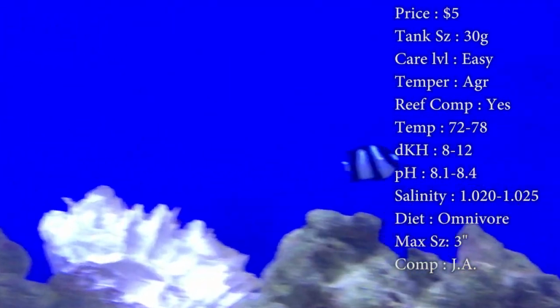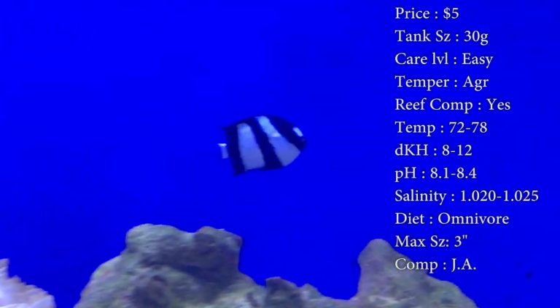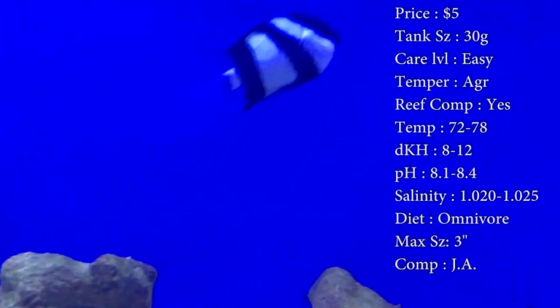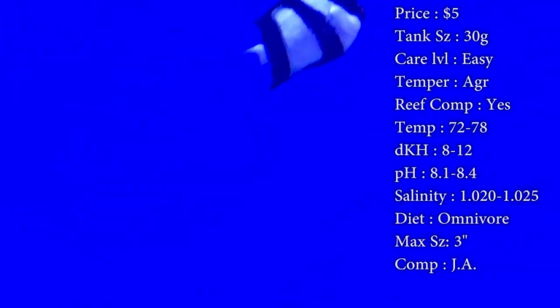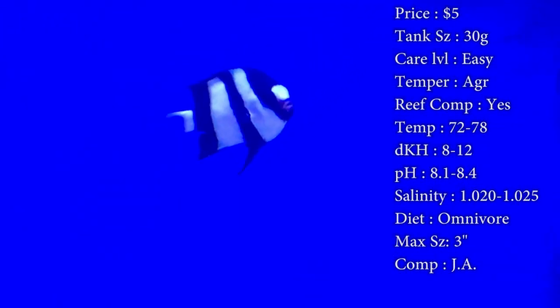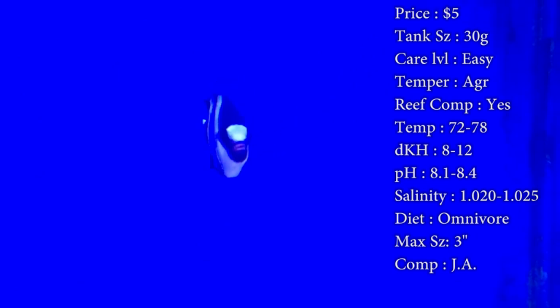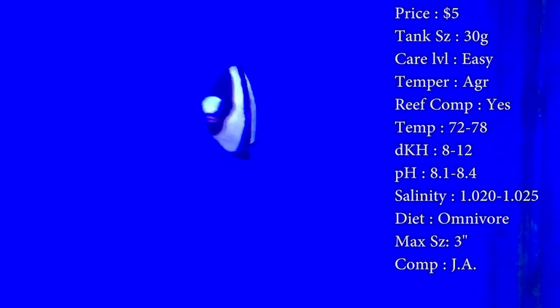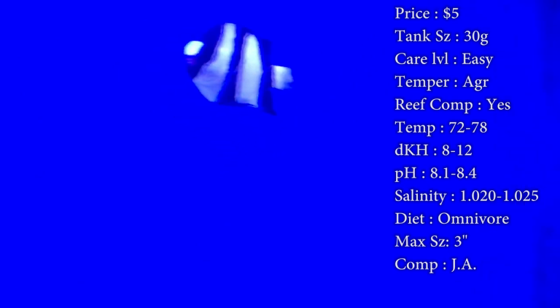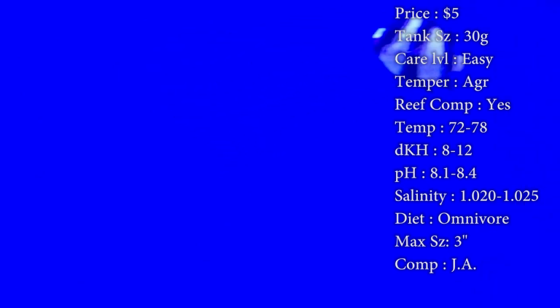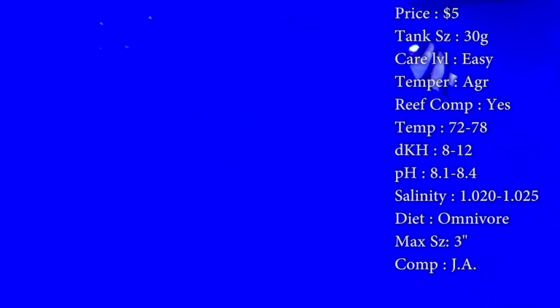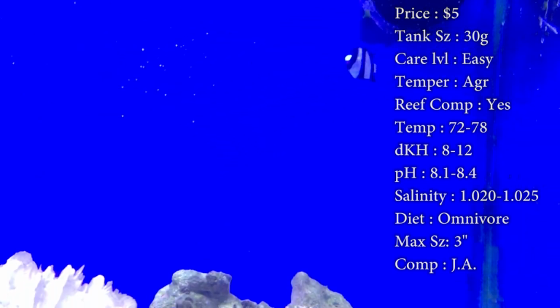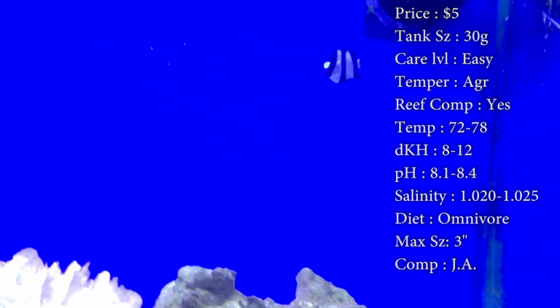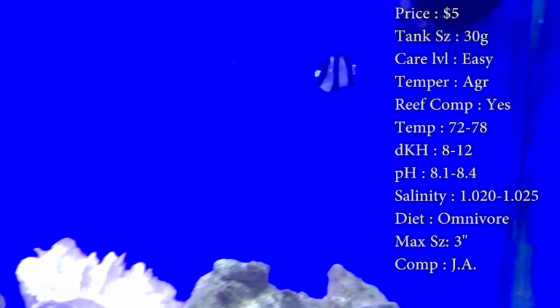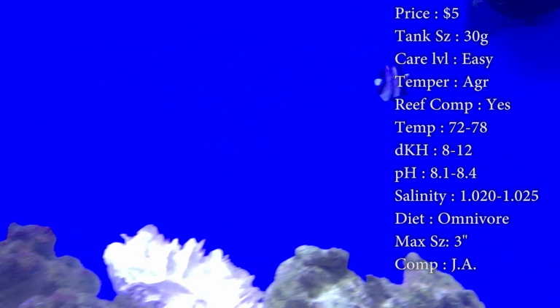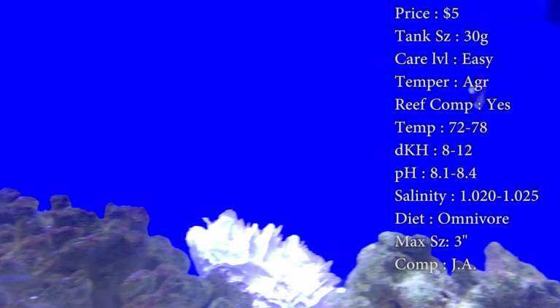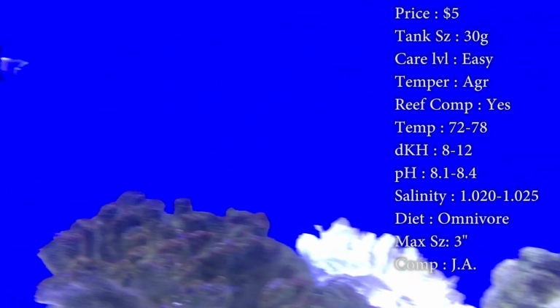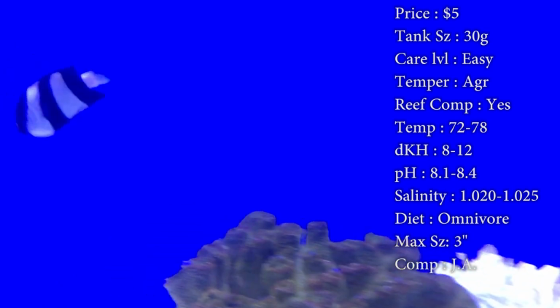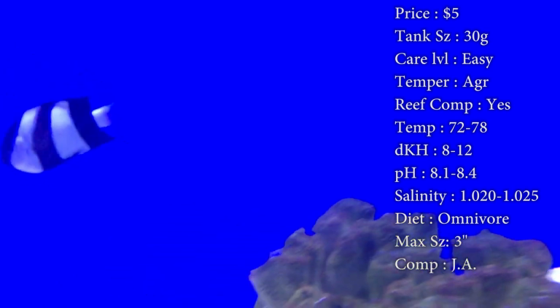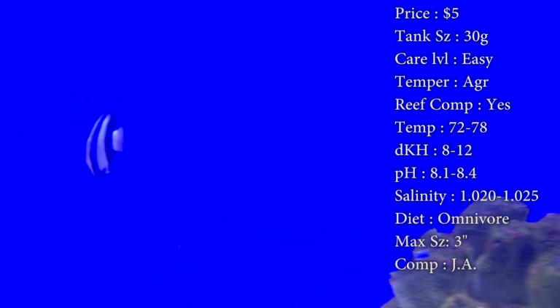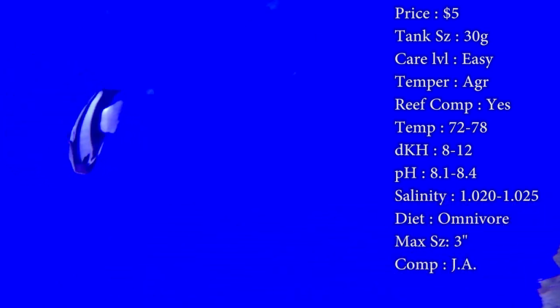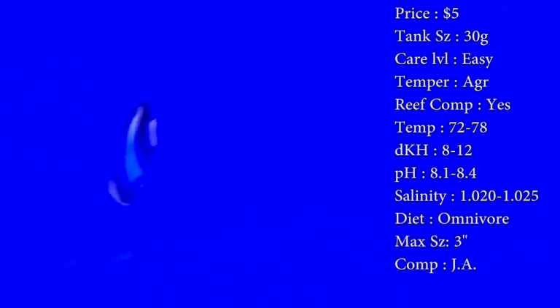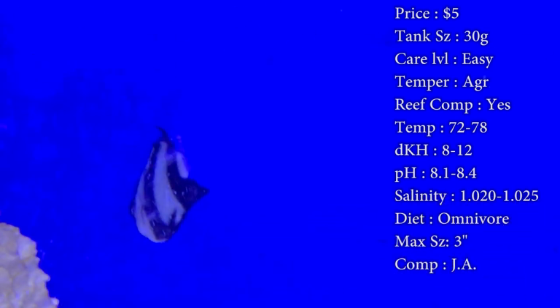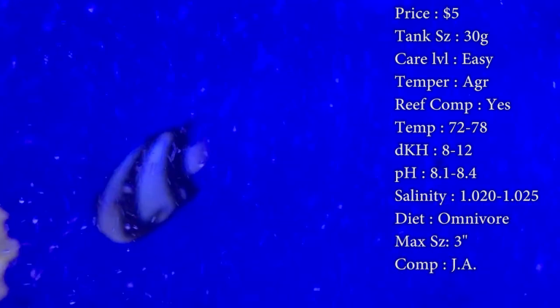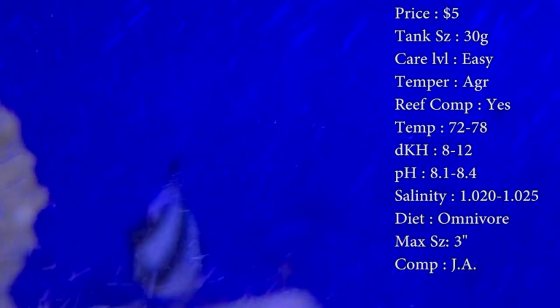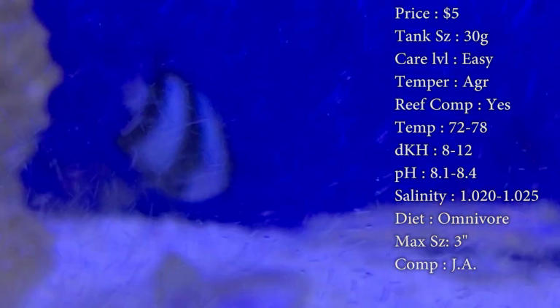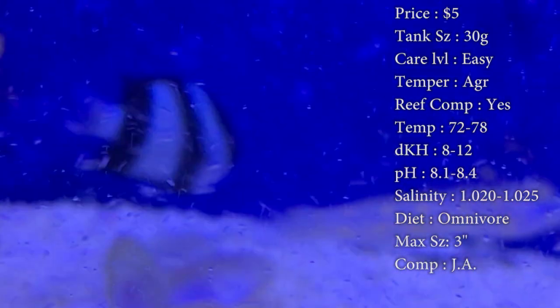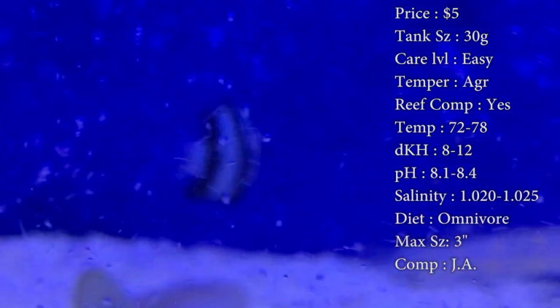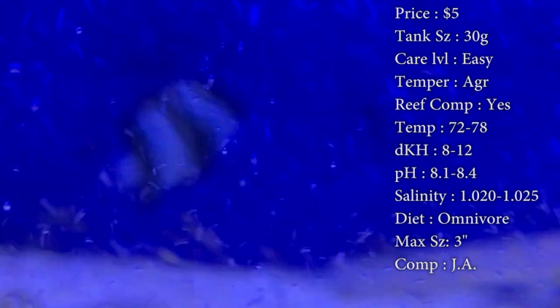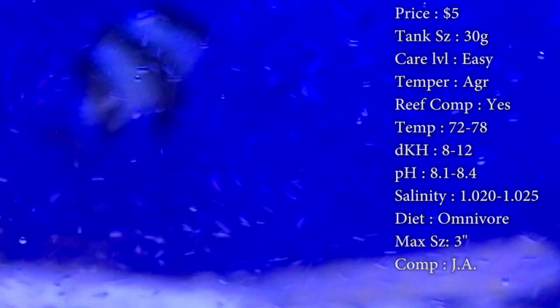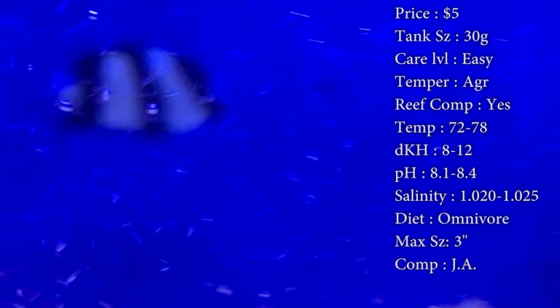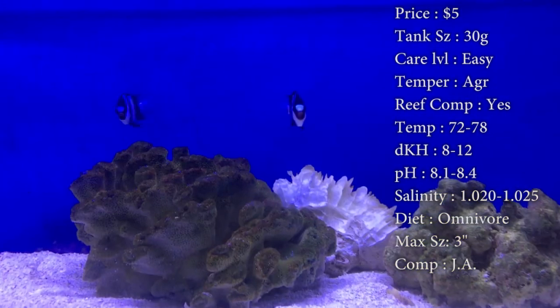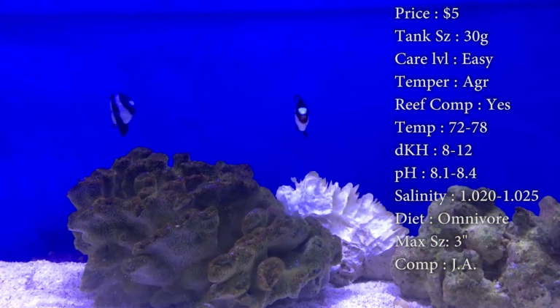Reef compatible — definitely. Won't mess with anything, doesn't mess with shrimp or anything like that. Temperature, you want to keep it 72 to 78. DKH 8 to 12, pH 8.1 to 8.4, and your salinity 1.020 to 1.025 — all that is basic.